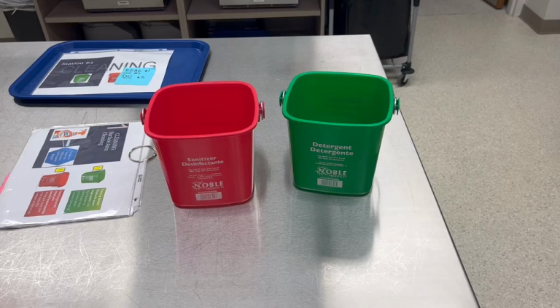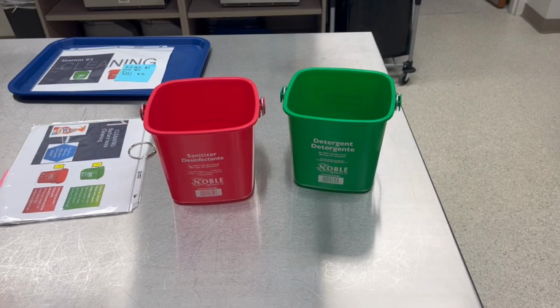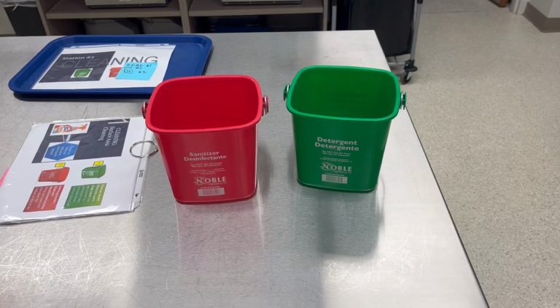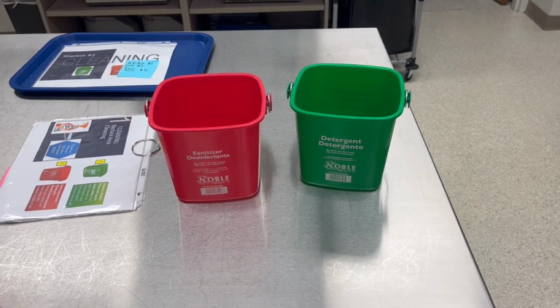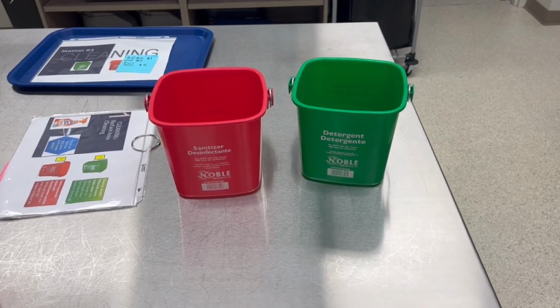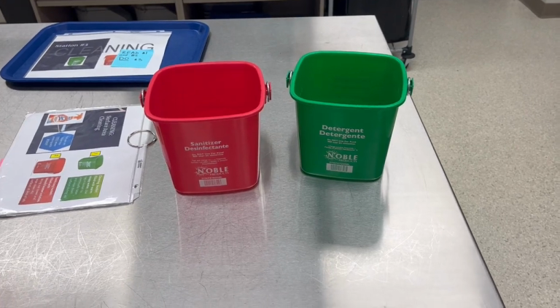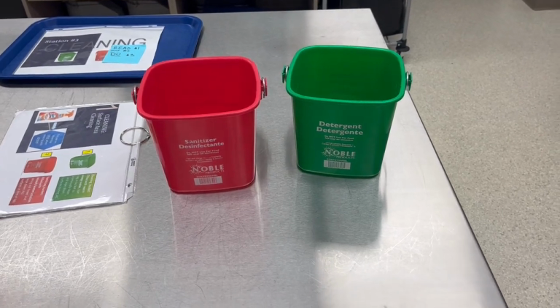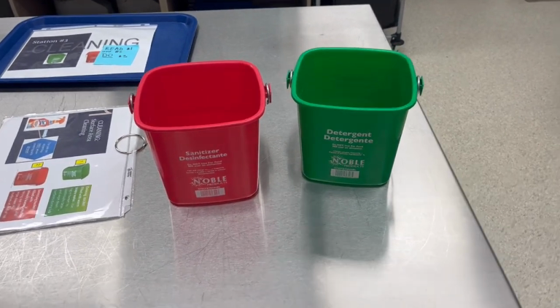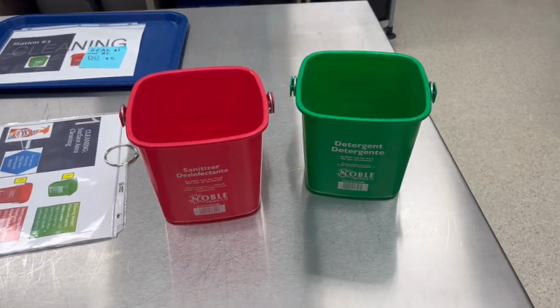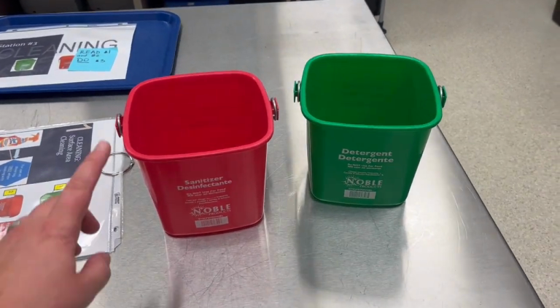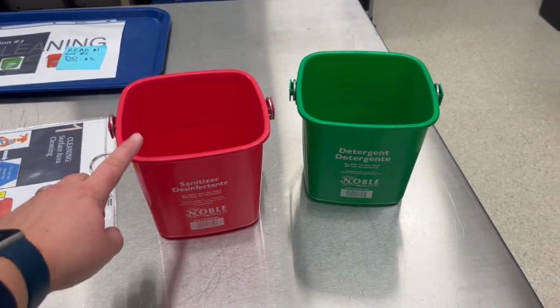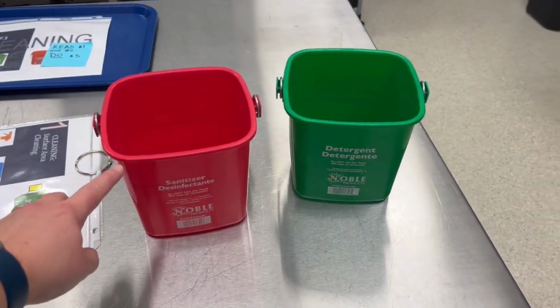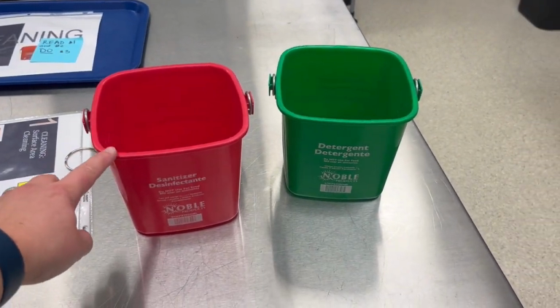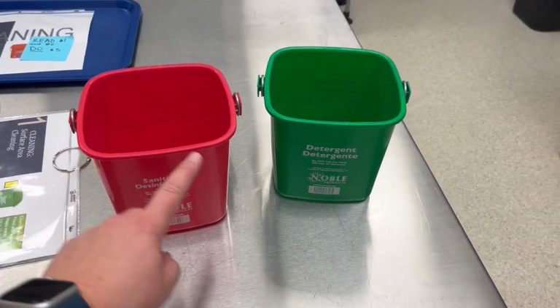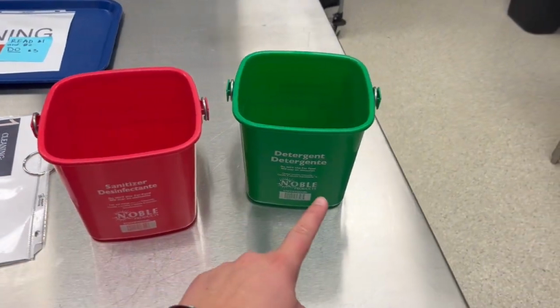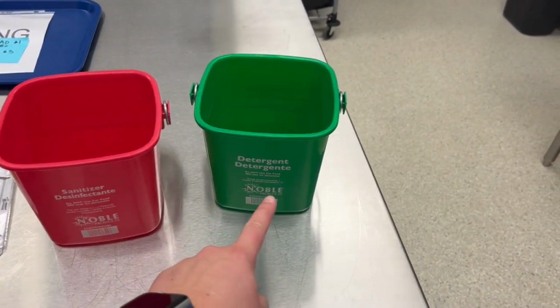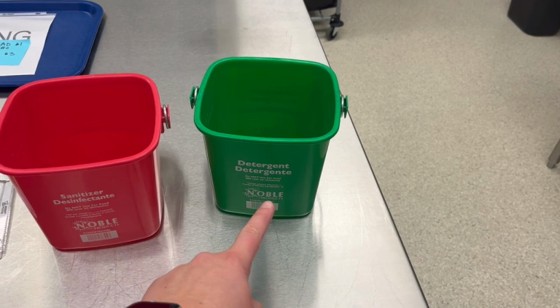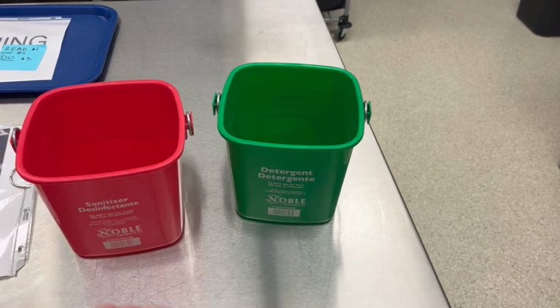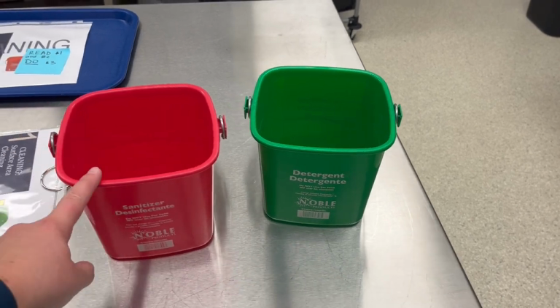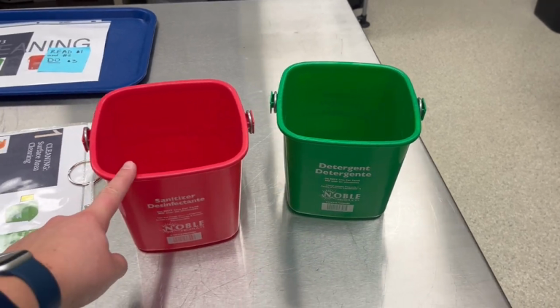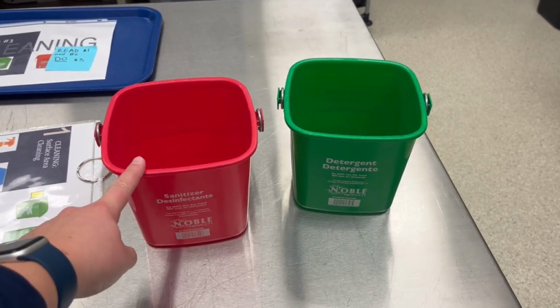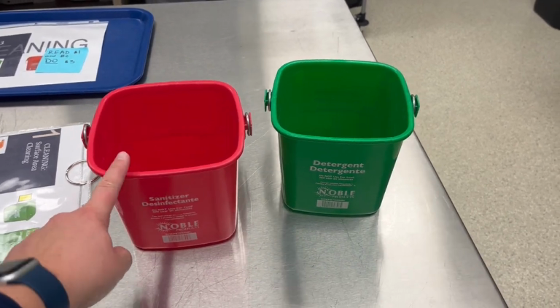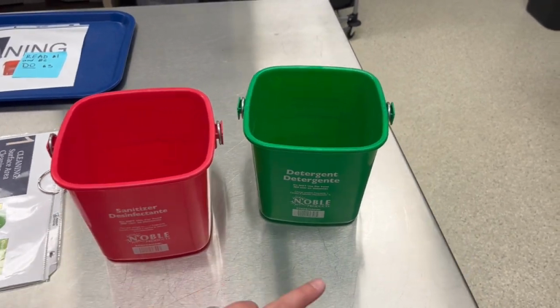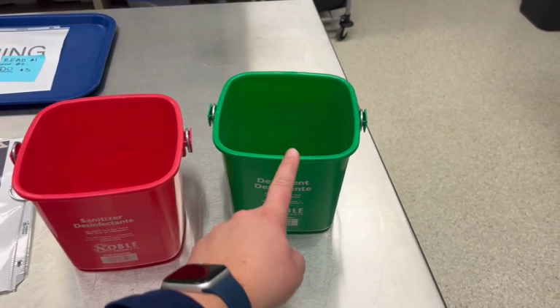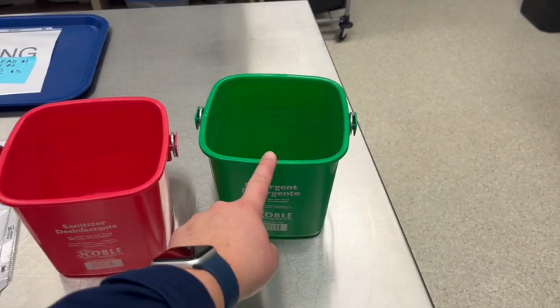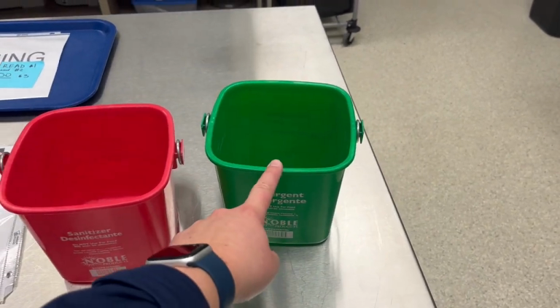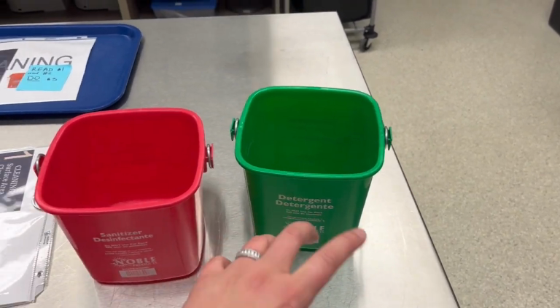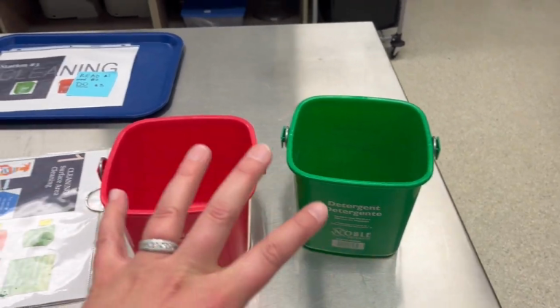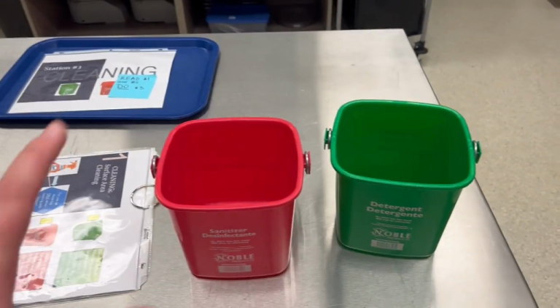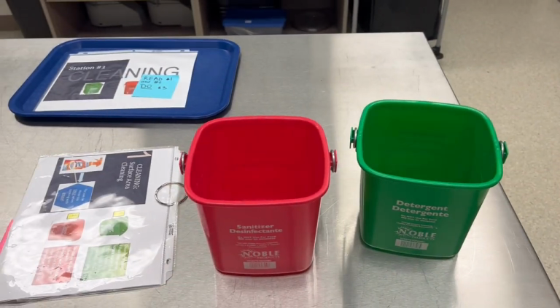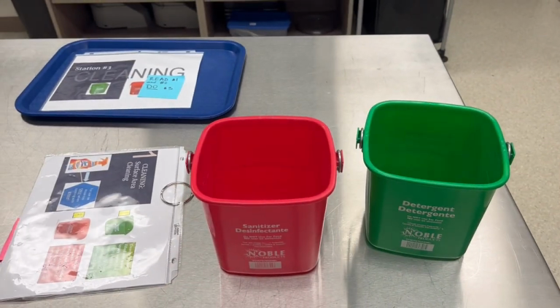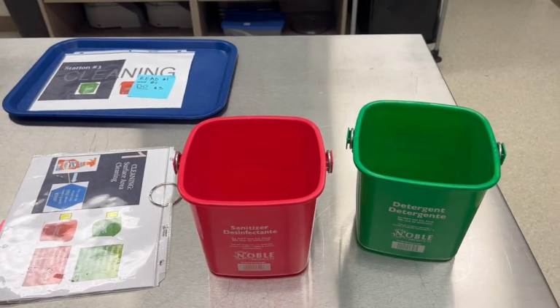Let's talk green and red buckets. Remember: sanitizing and cleaning. This one removes pathogens. This one removes all the stuff that's on the table.